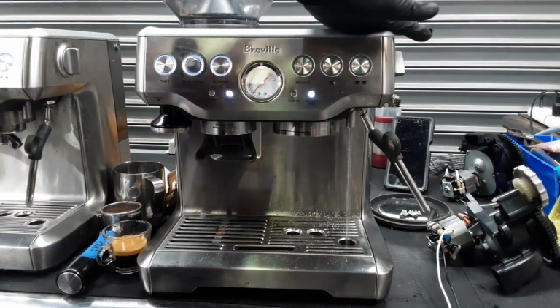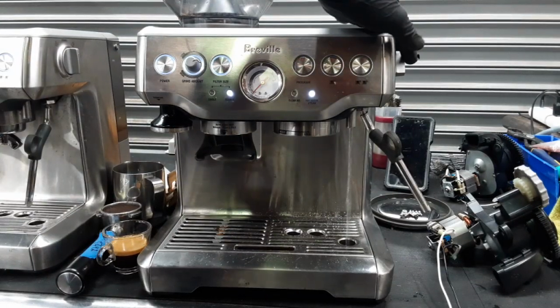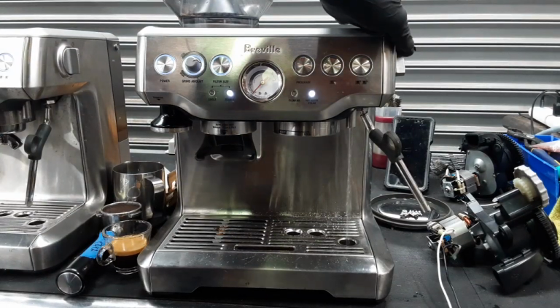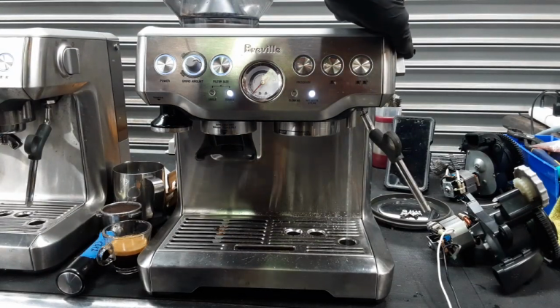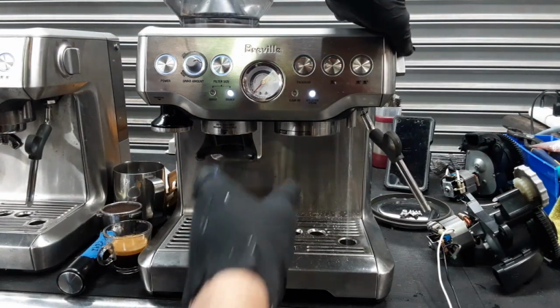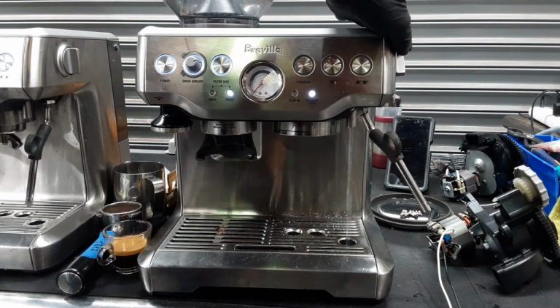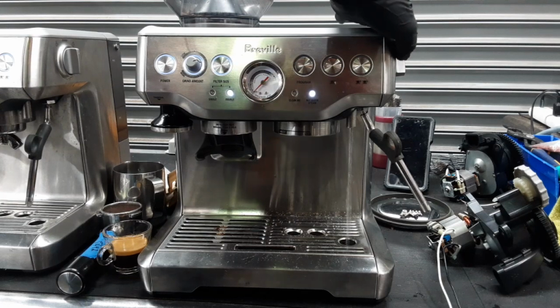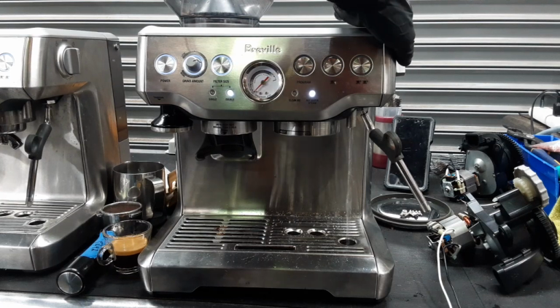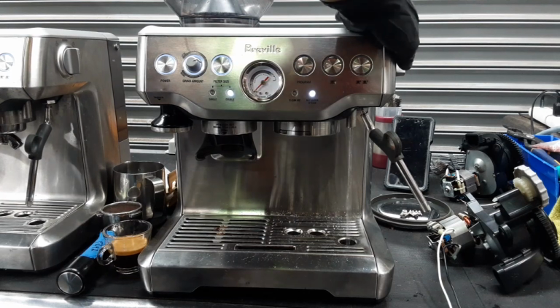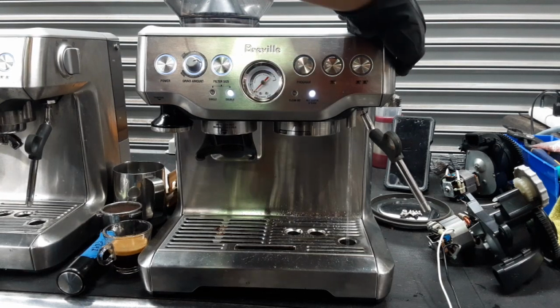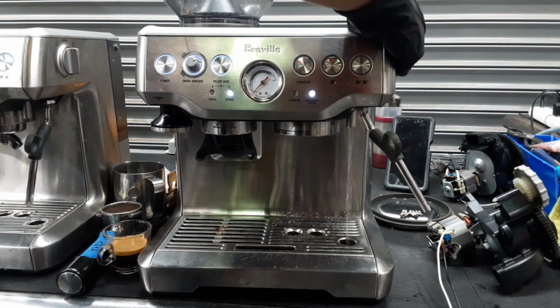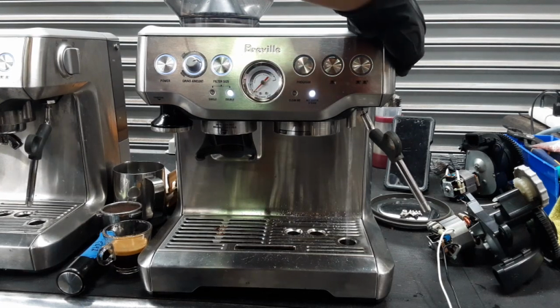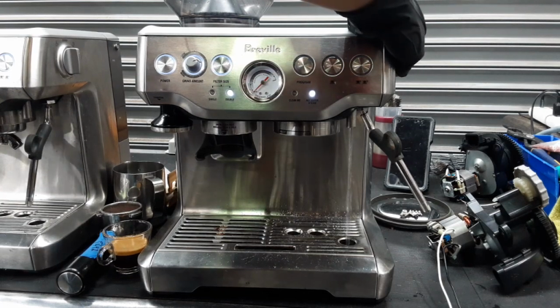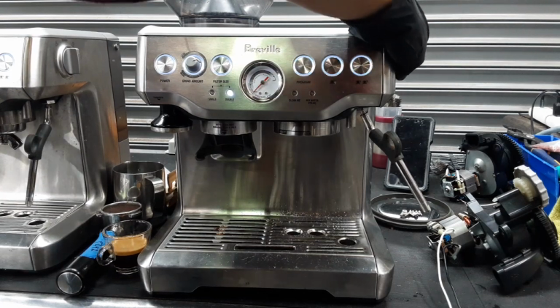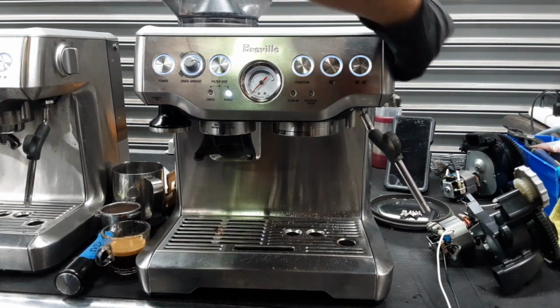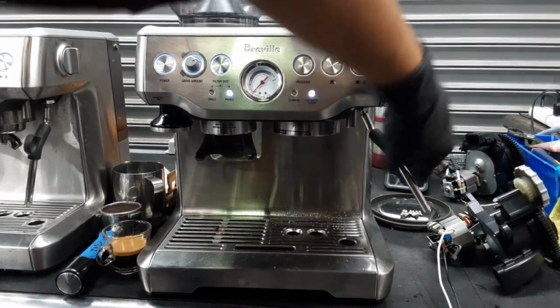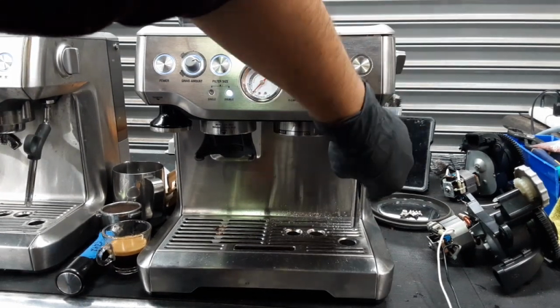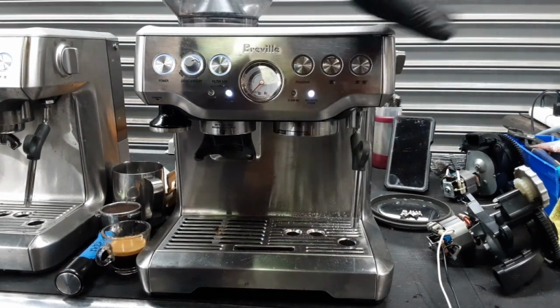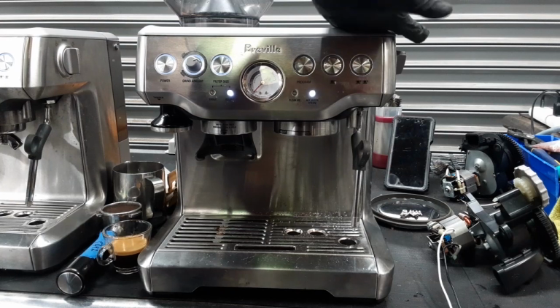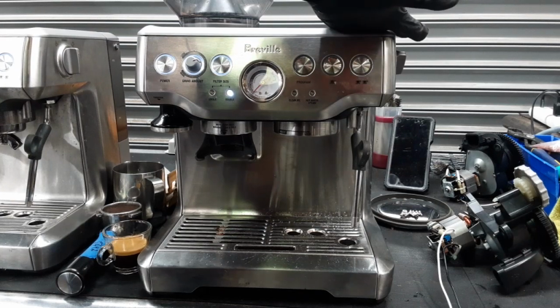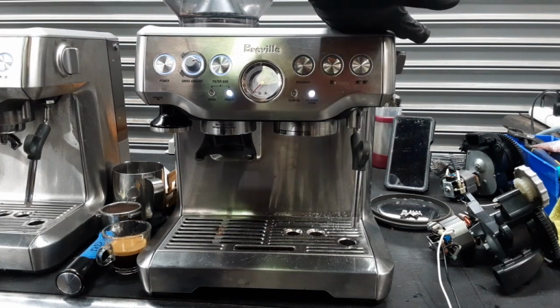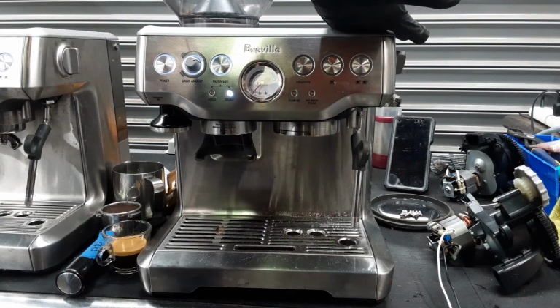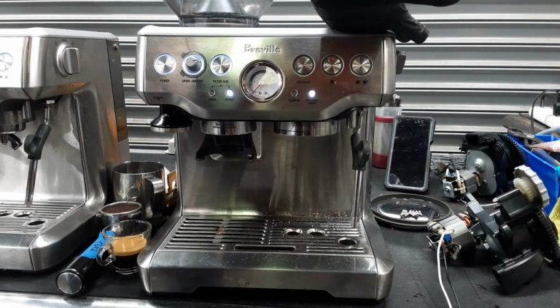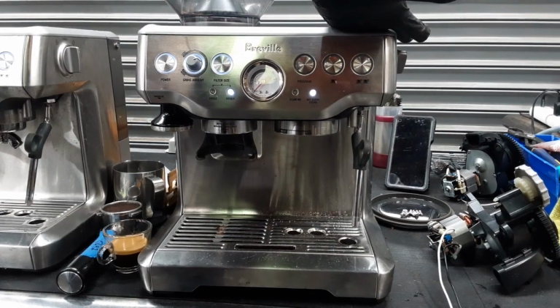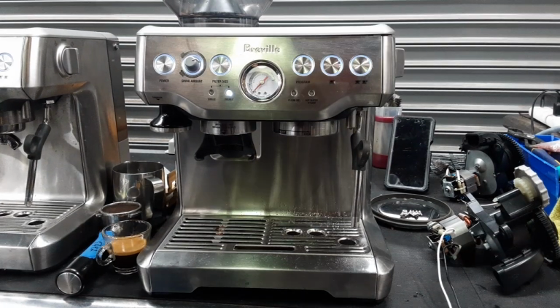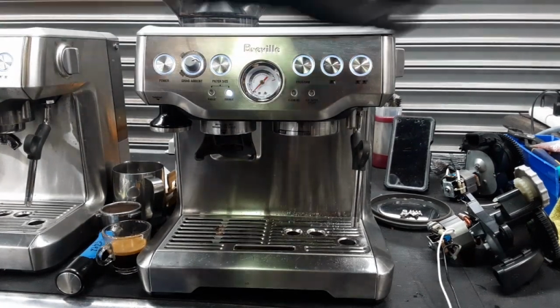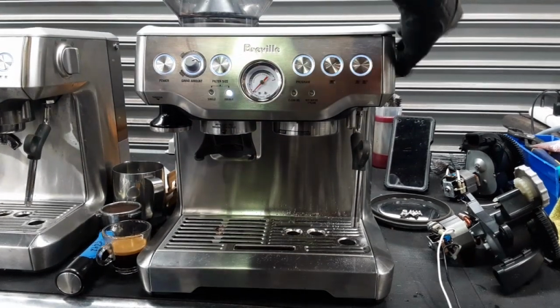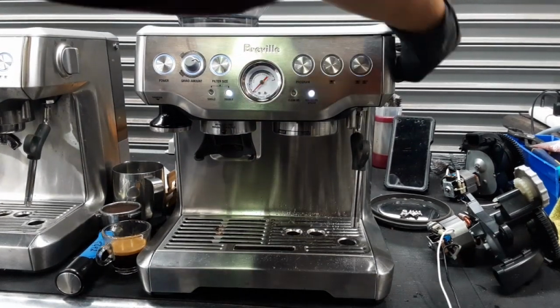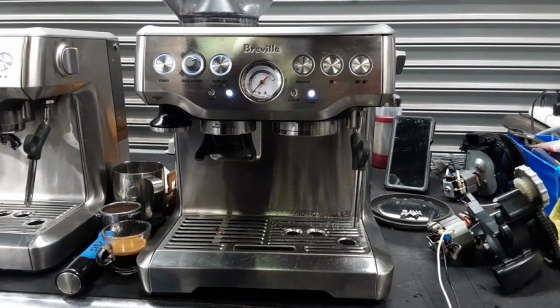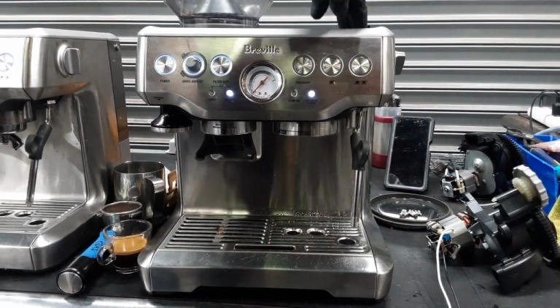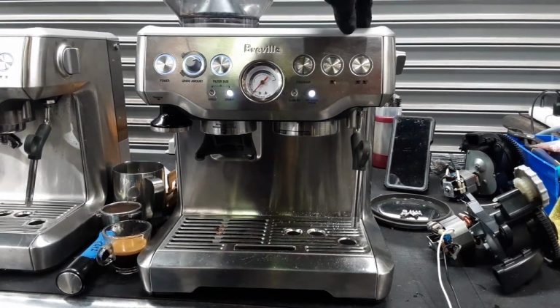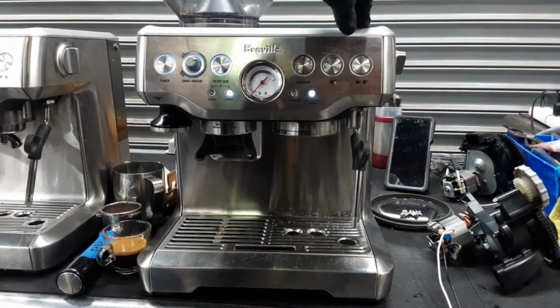Now testing the hot water for this machine — as you can see it's a nice steady stream coming out of the machine, looking great. And now we can test the steamer as well.